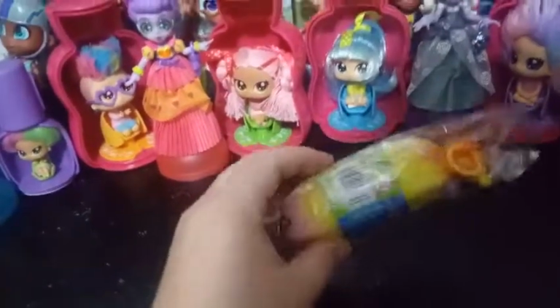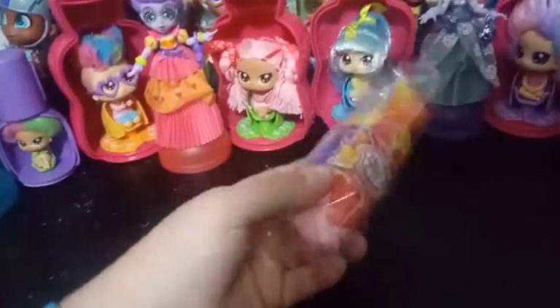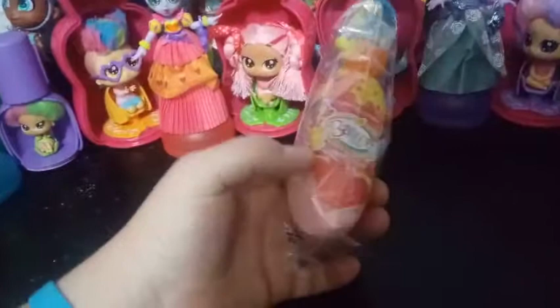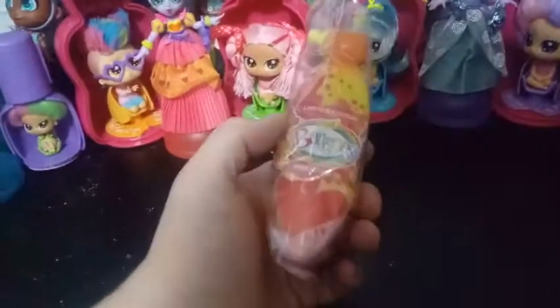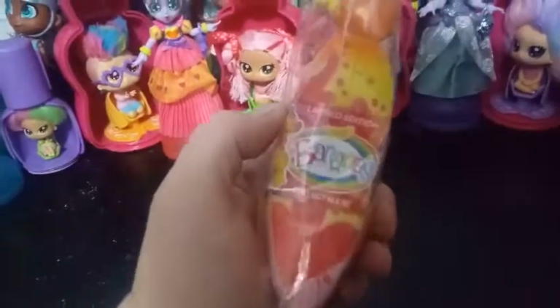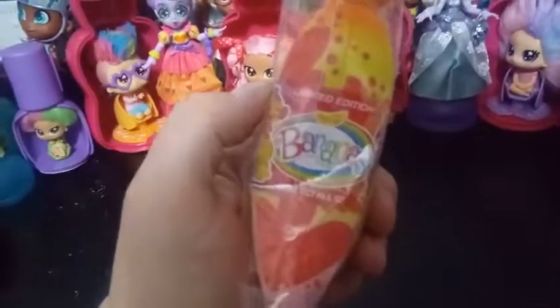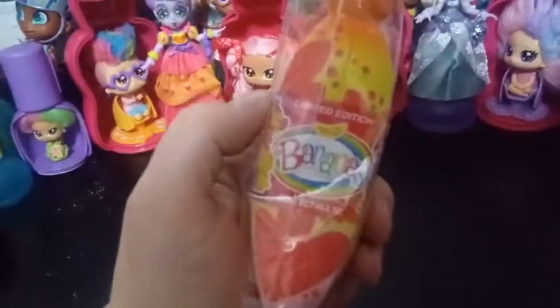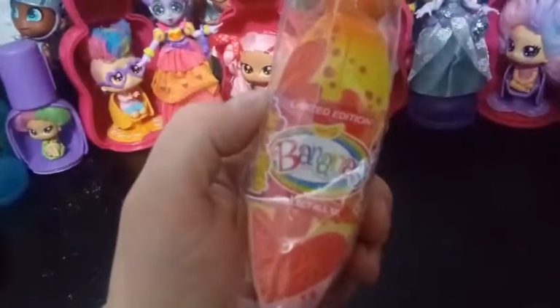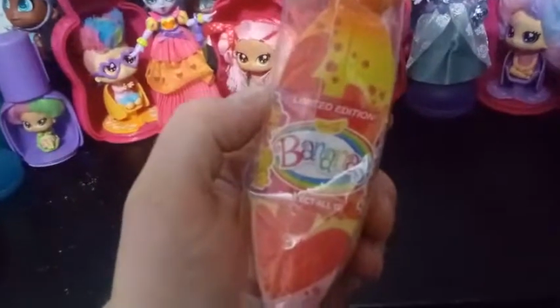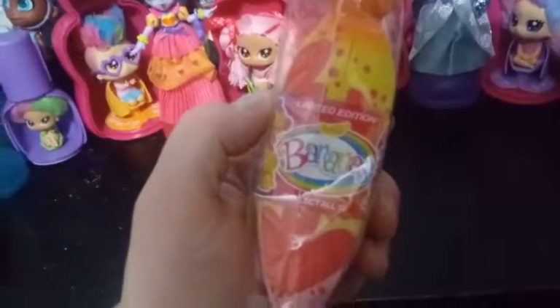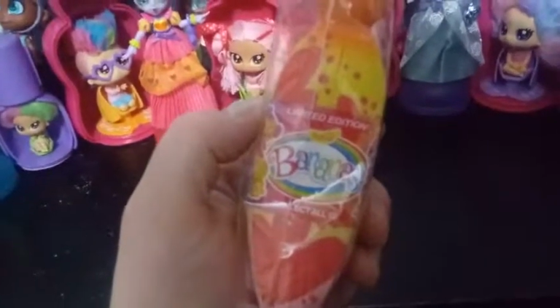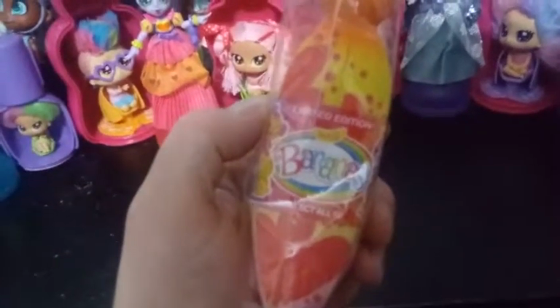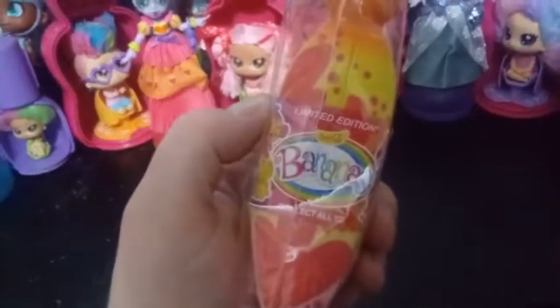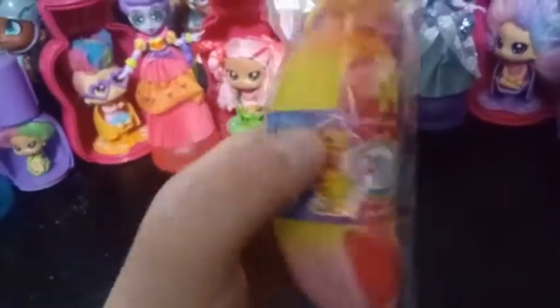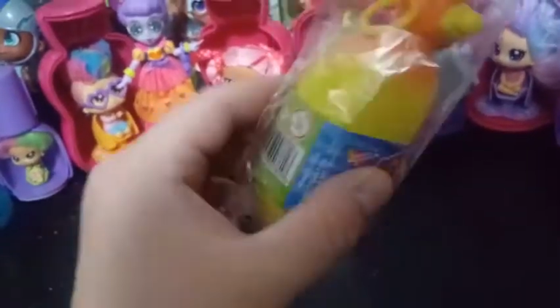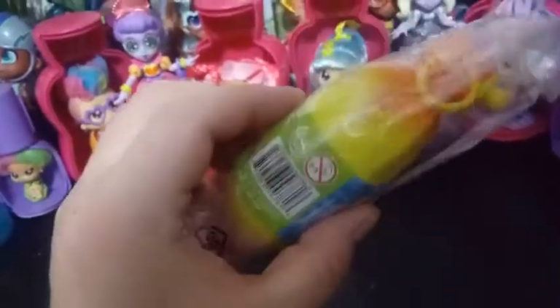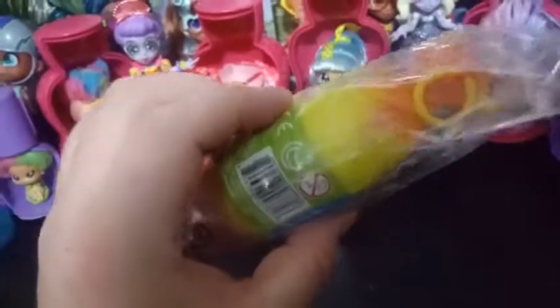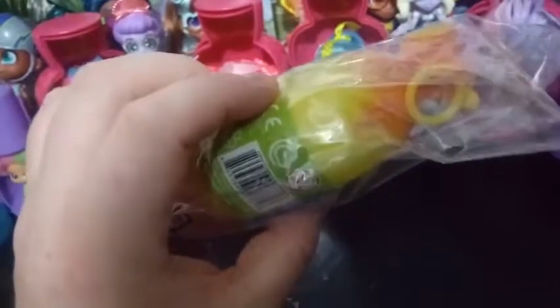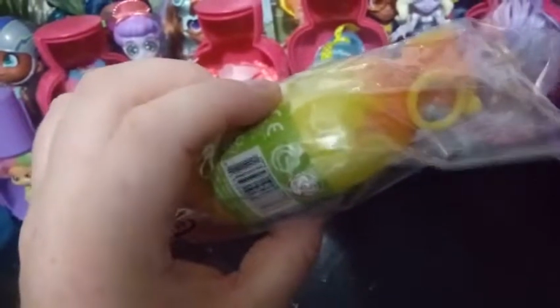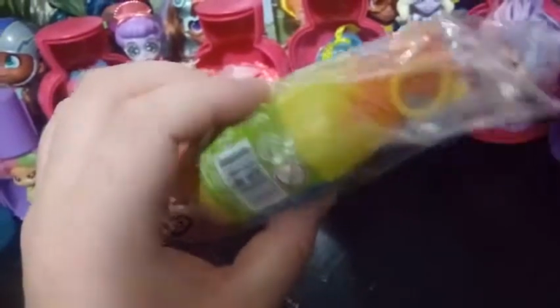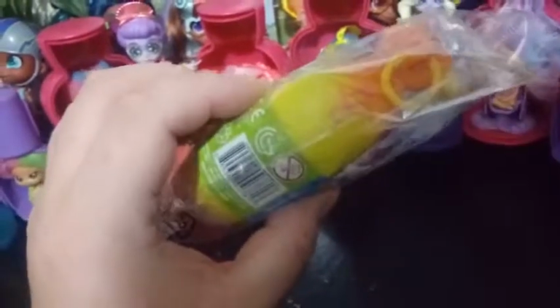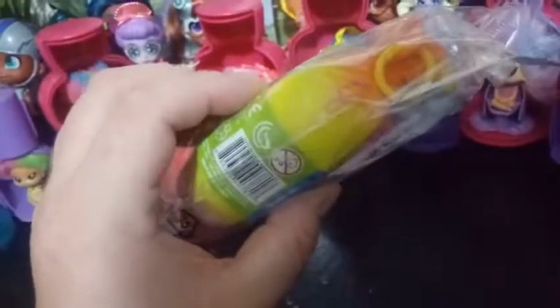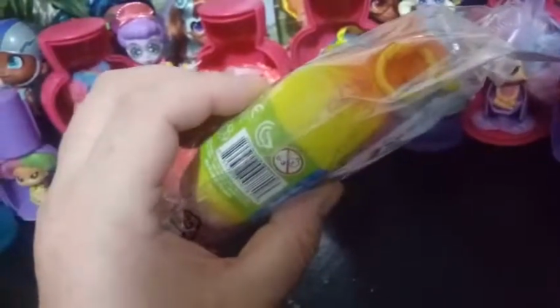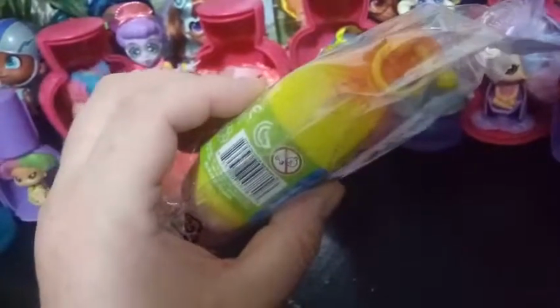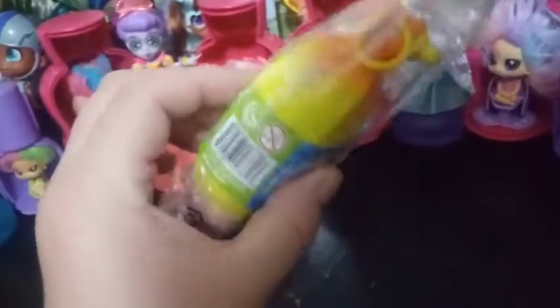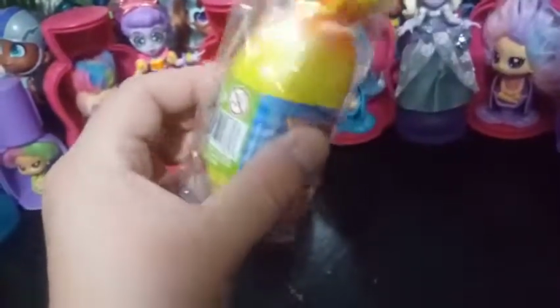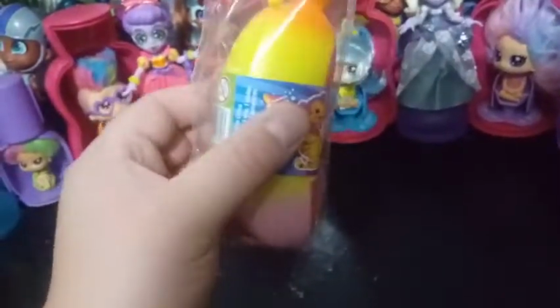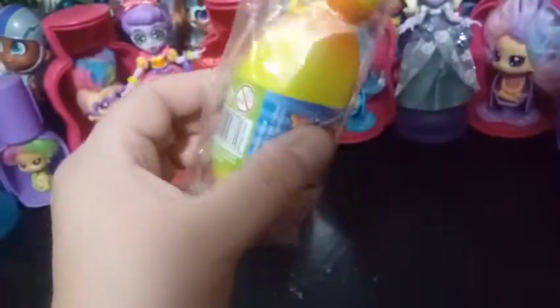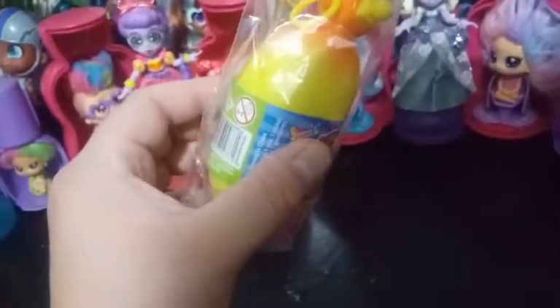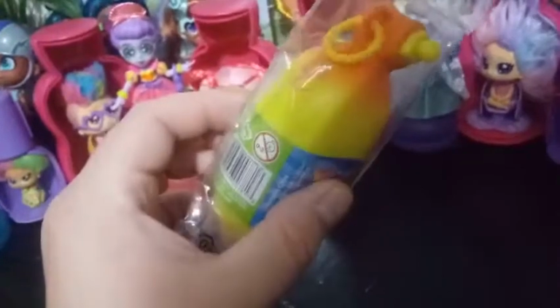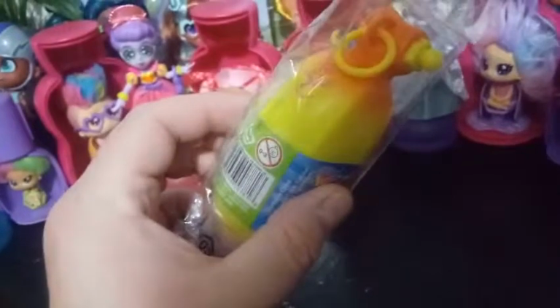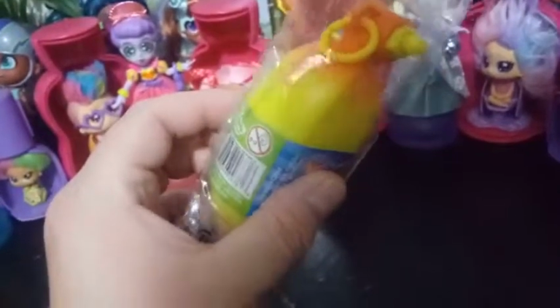The way you tell that you've got a limited edition is it says 'limited edition' on the front. And on the back it says 'LE,' instead of the palm tree design or the banana design that you would normally get.